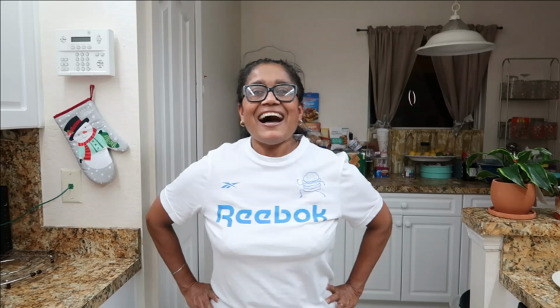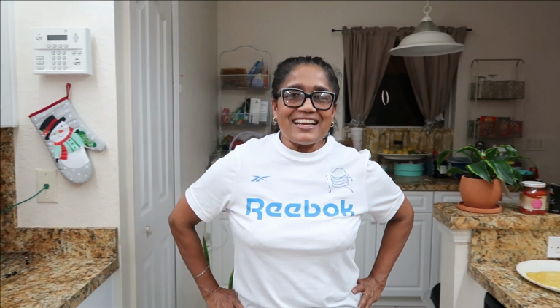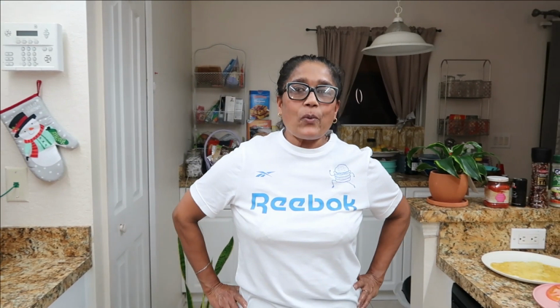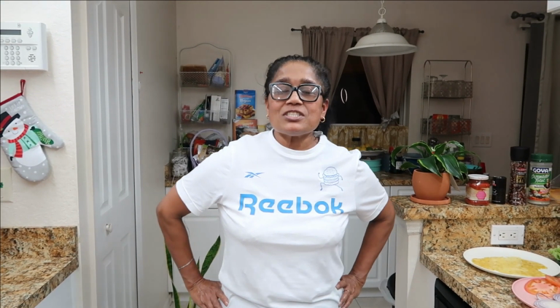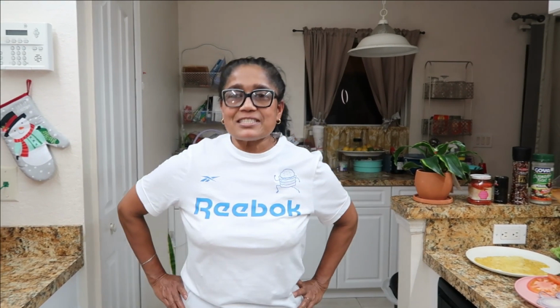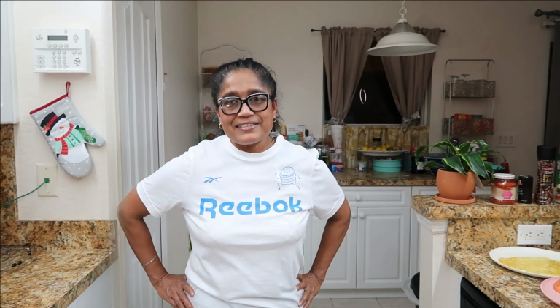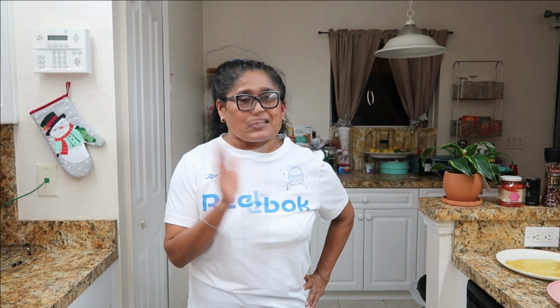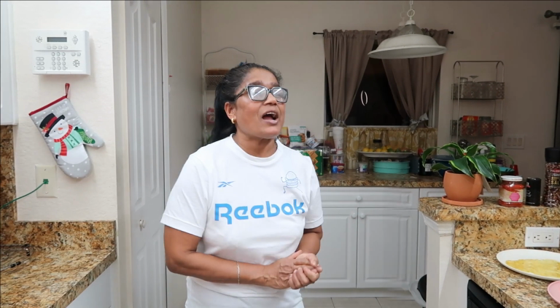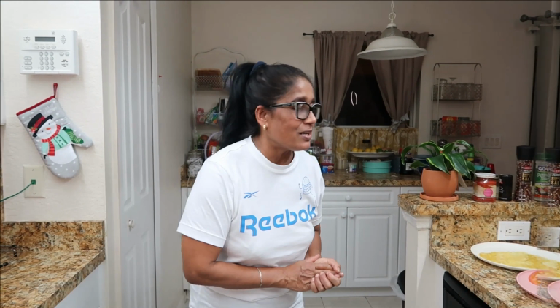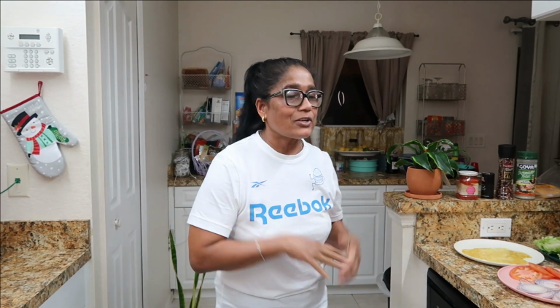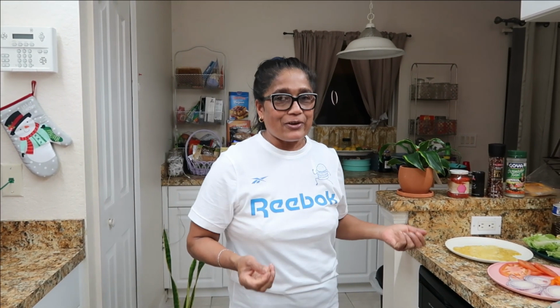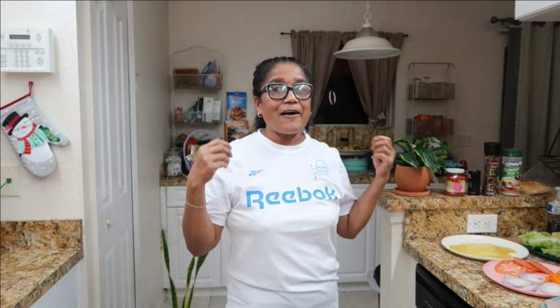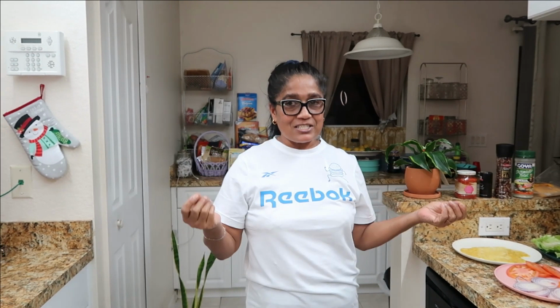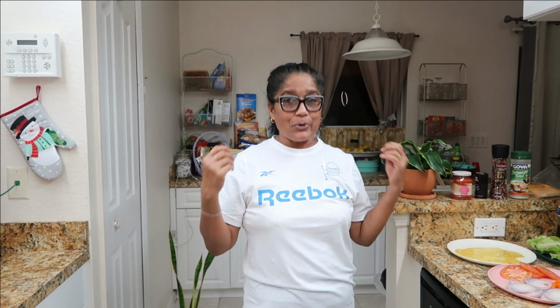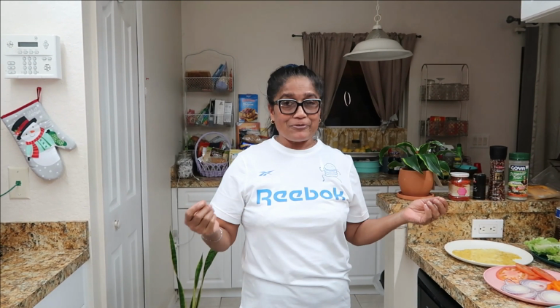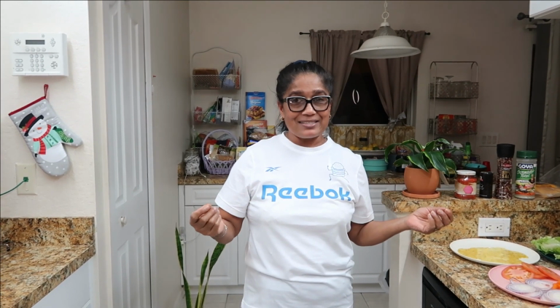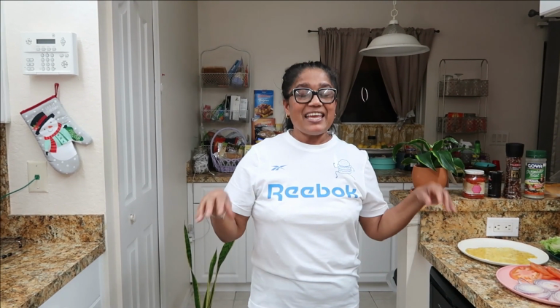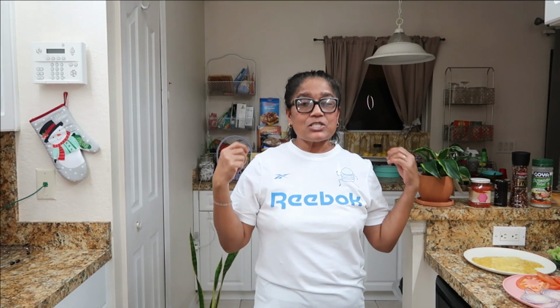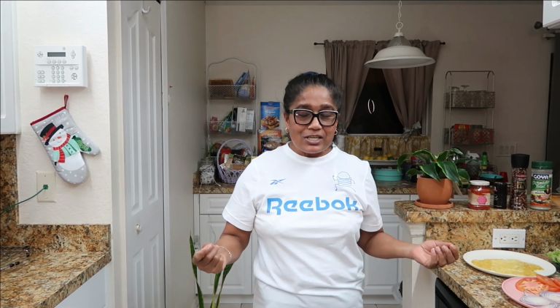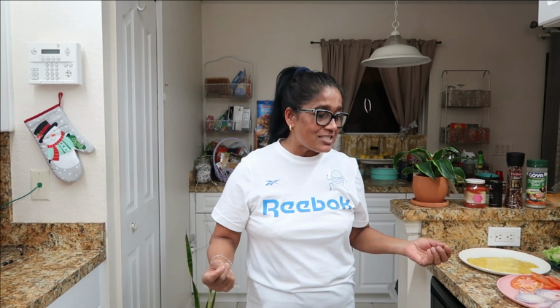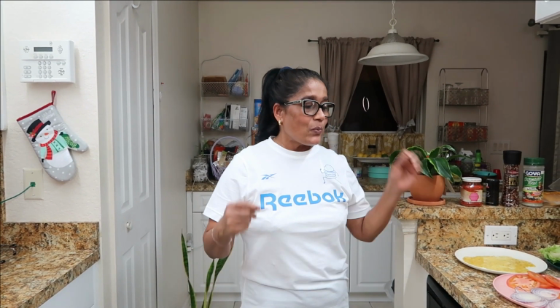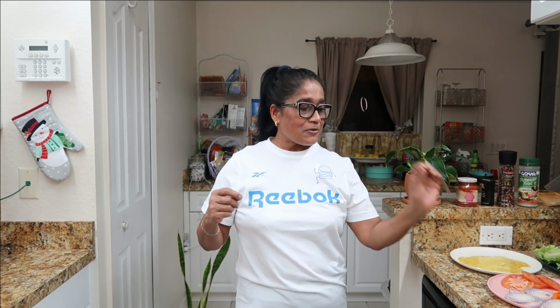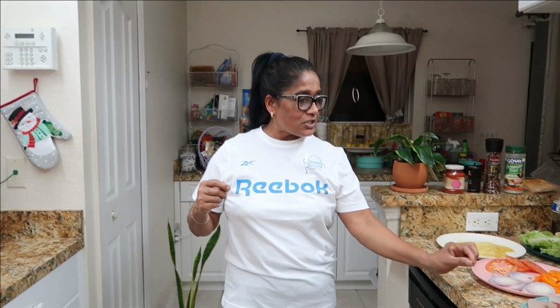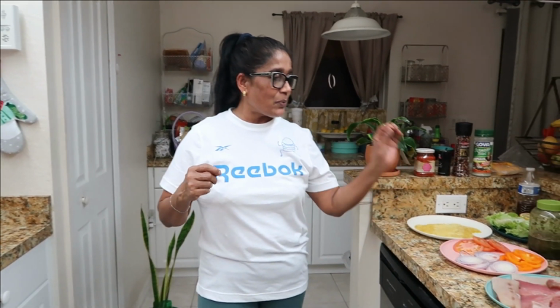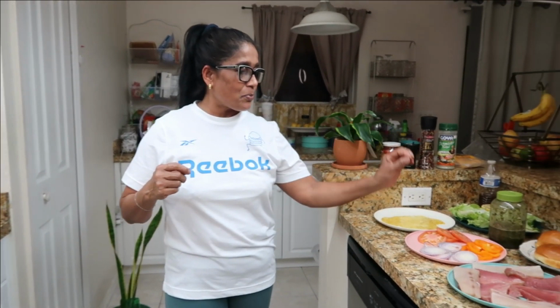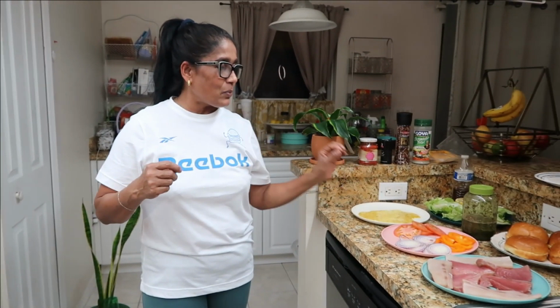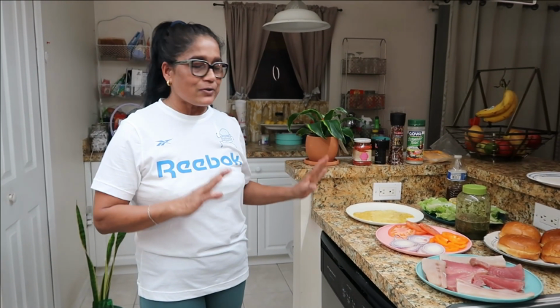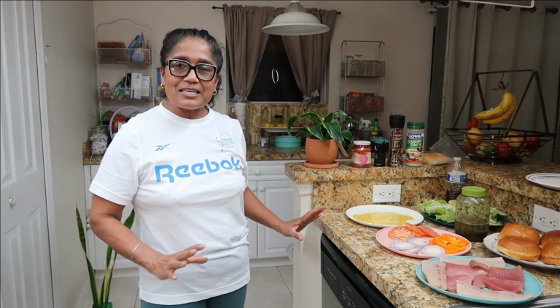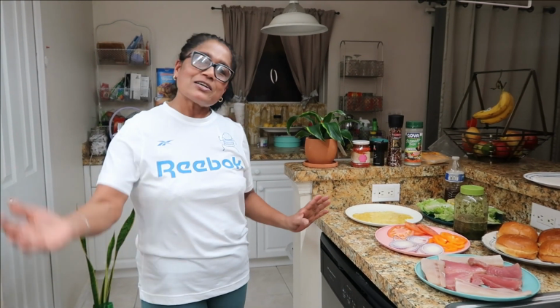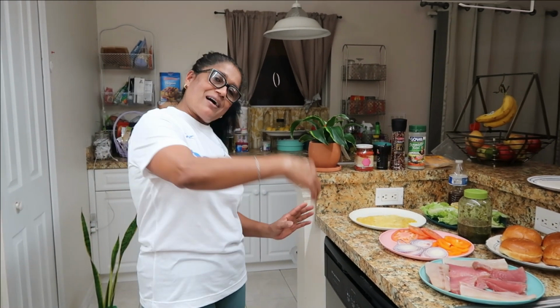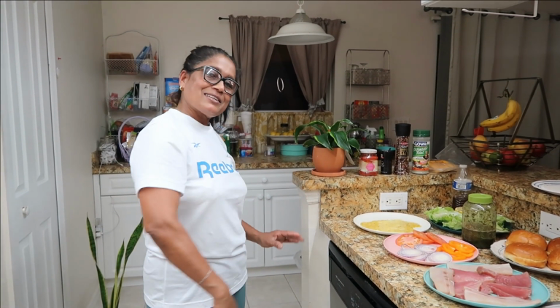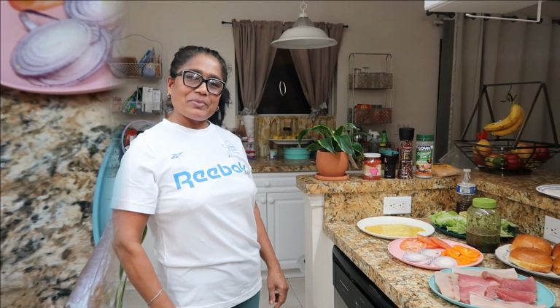Hi guys, welcome to Gigi Mosketeers. We are putting together a fish burger for you guys. It's going to be so delicious. We have our fish here, we have our bread, we have all our seasoning — so come along, let's cook with me.